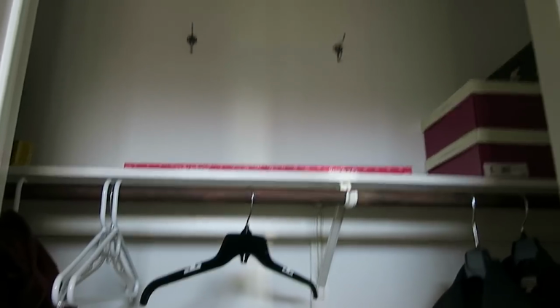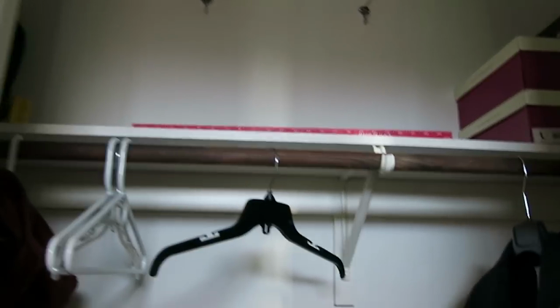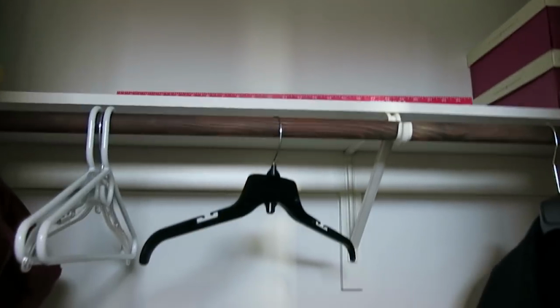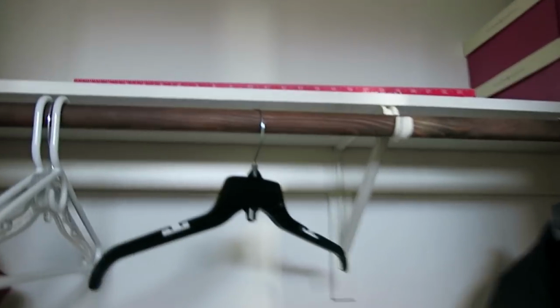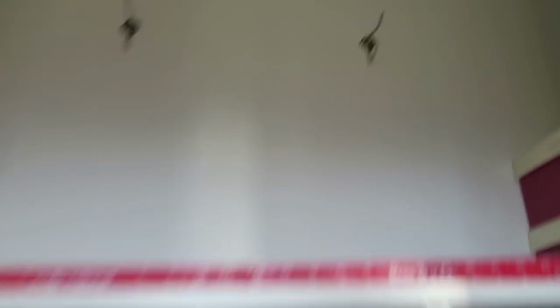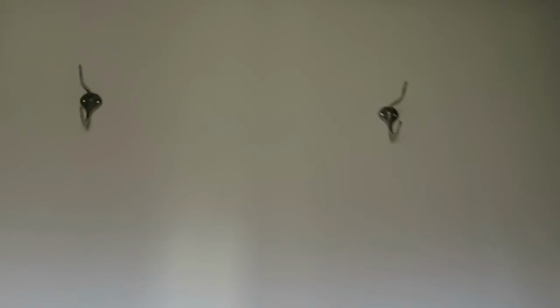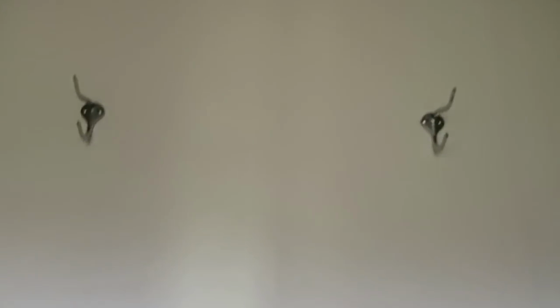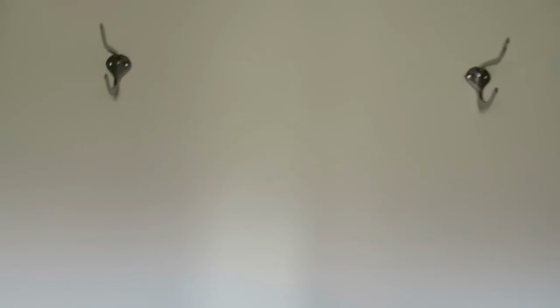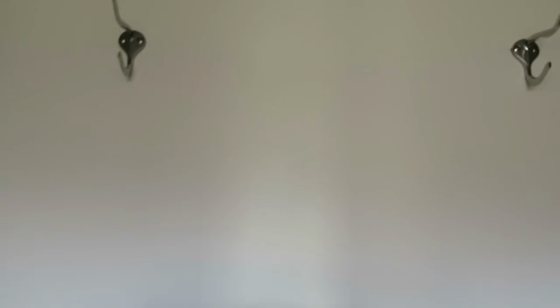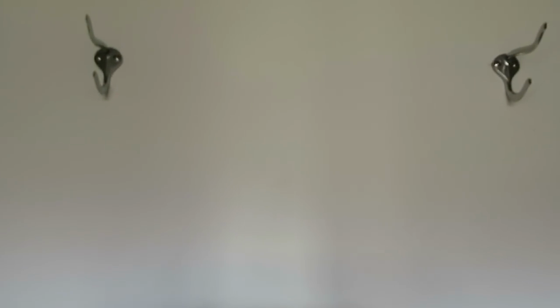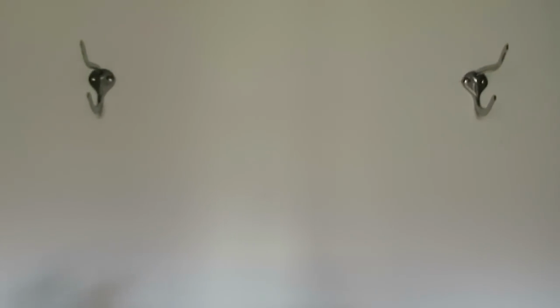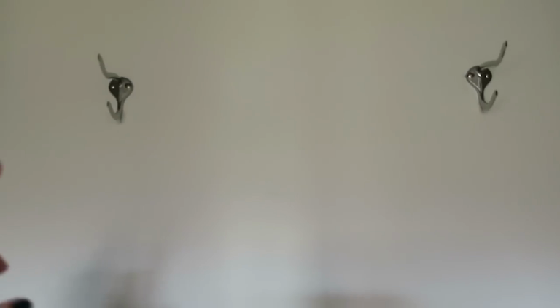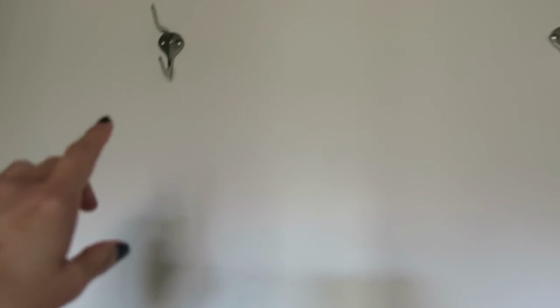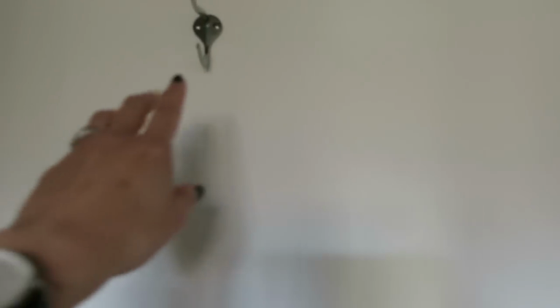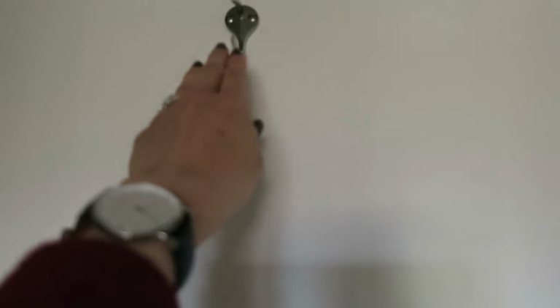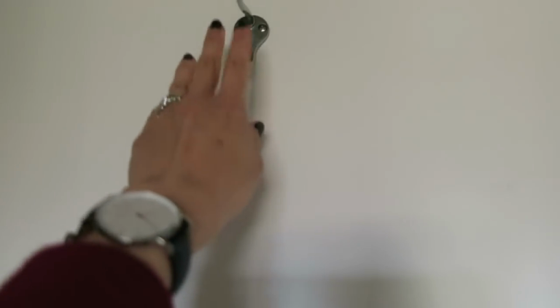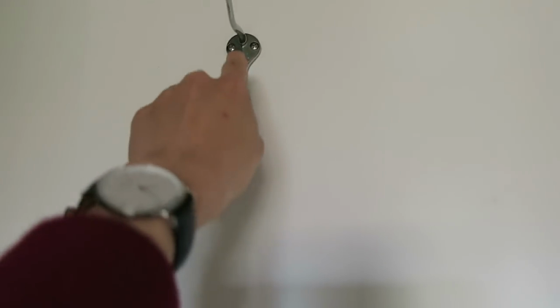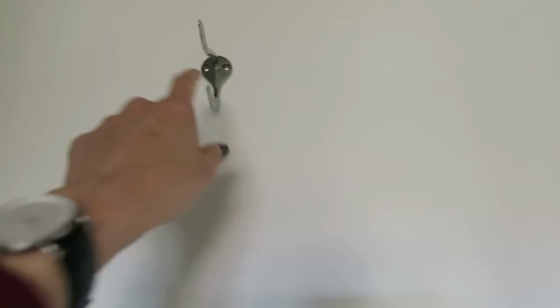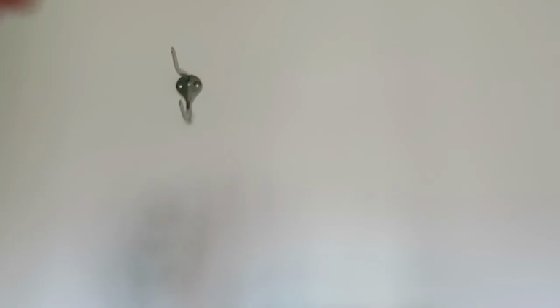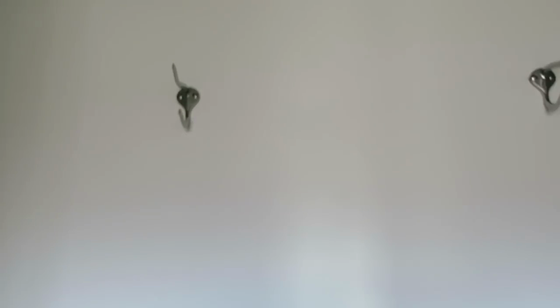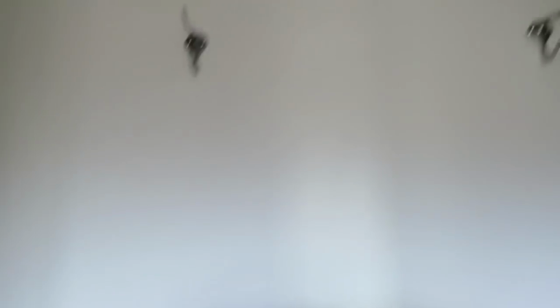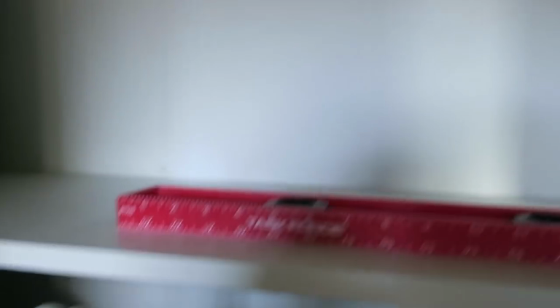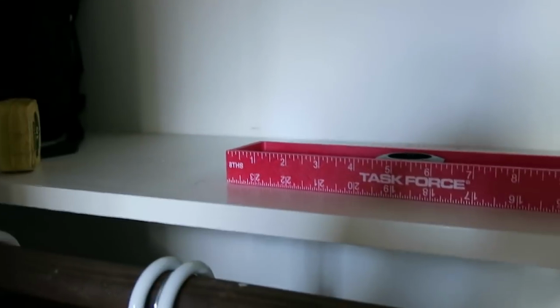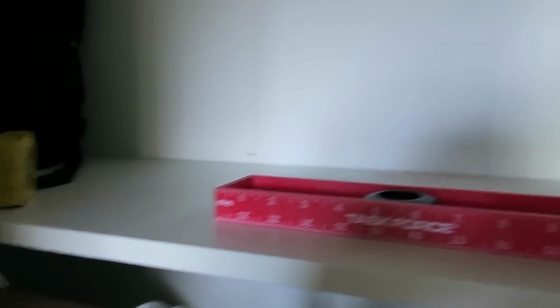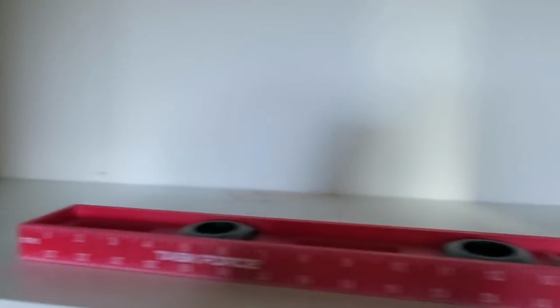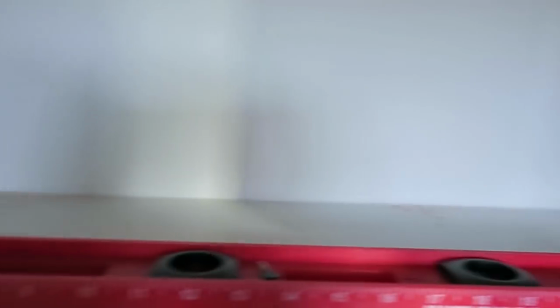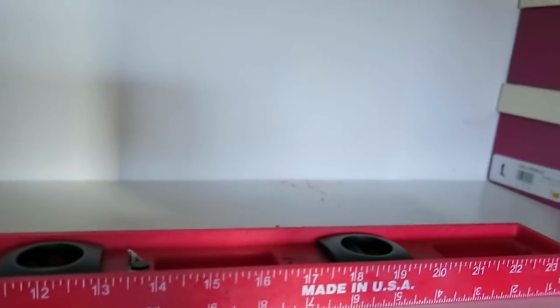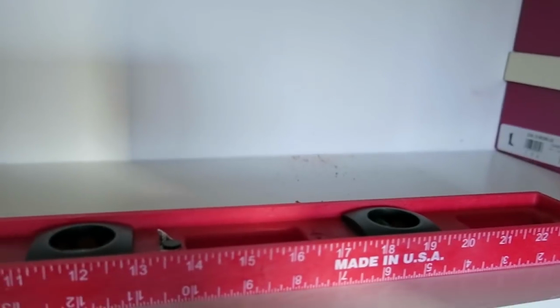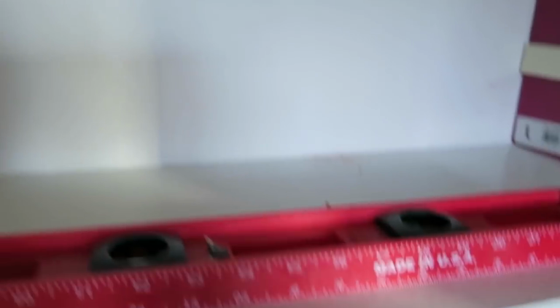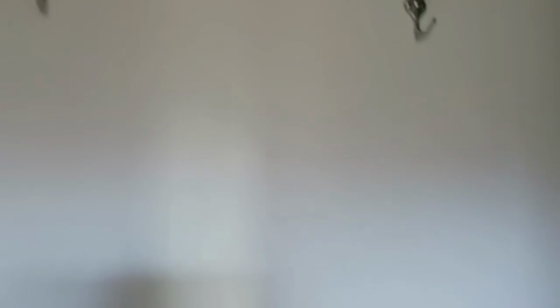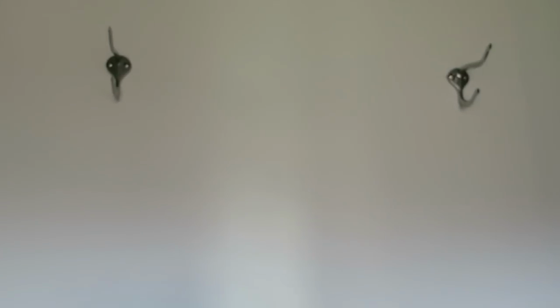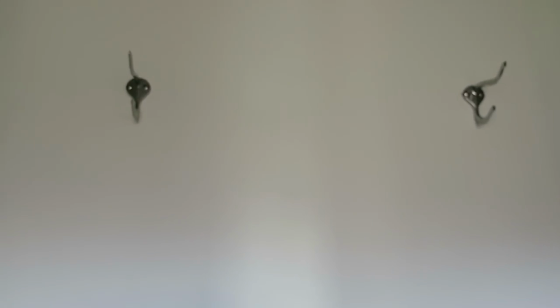I had my husband put these in because I am too short to do it without a ladder. The hooks are in now and I get to clean up all this dust.